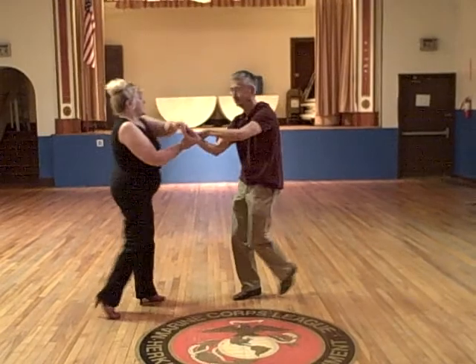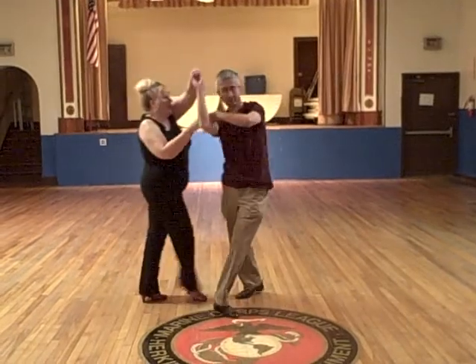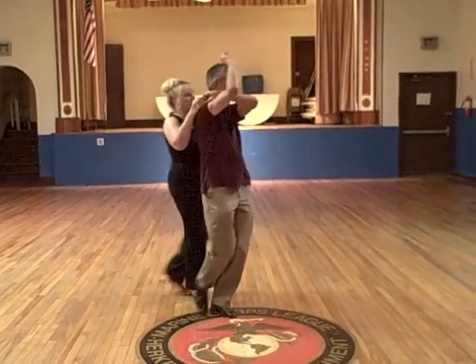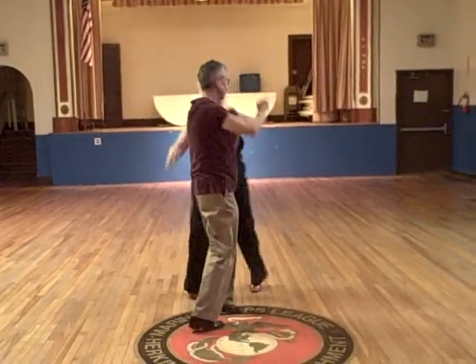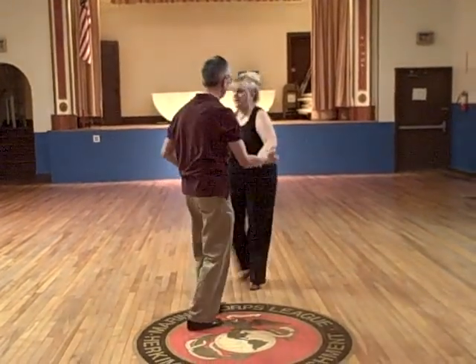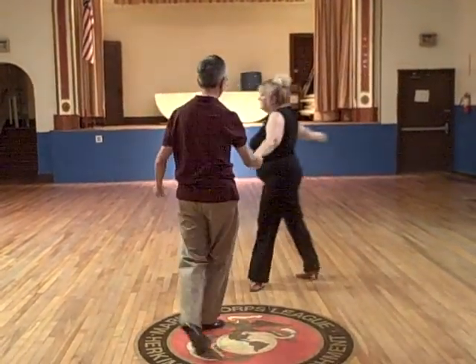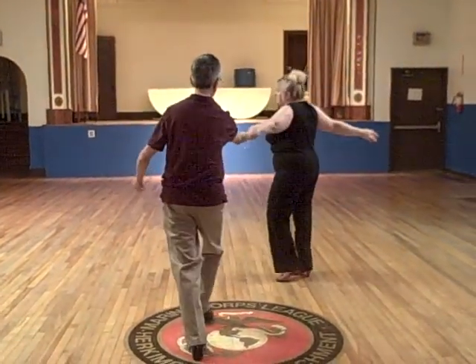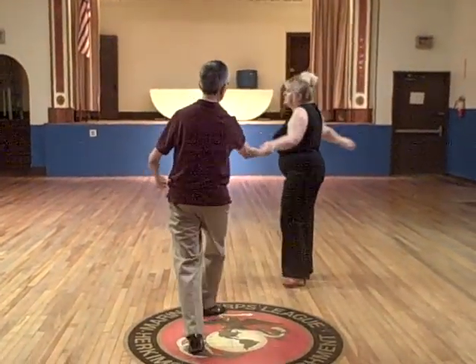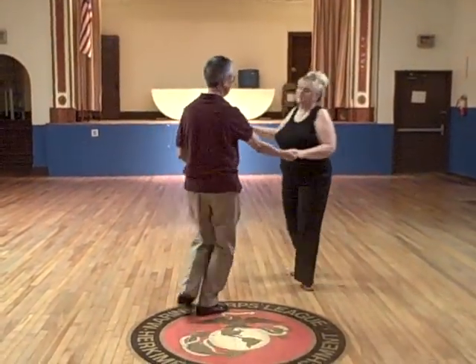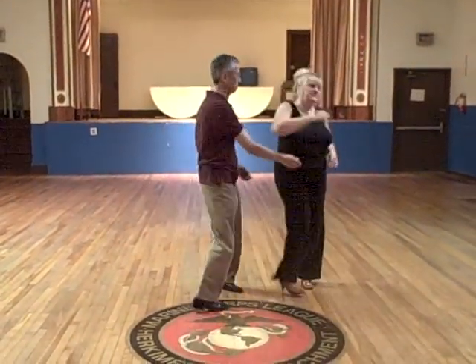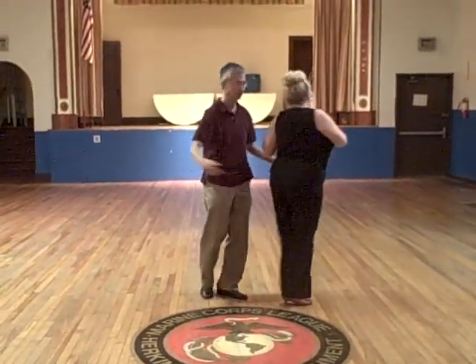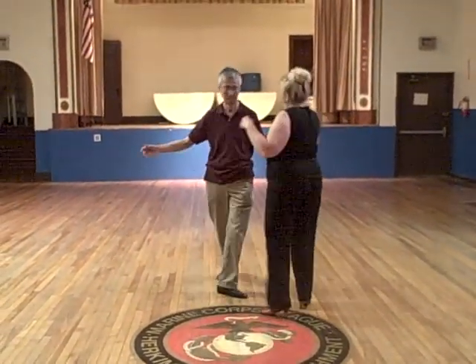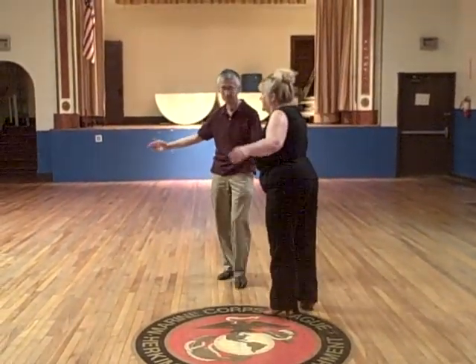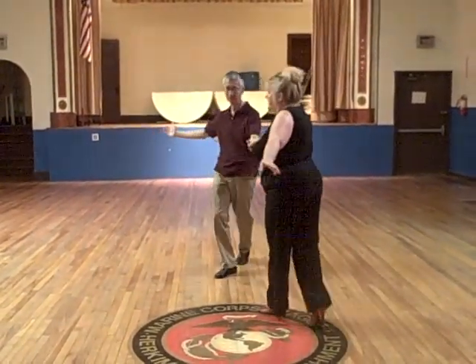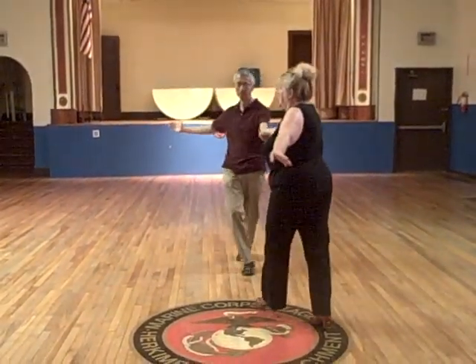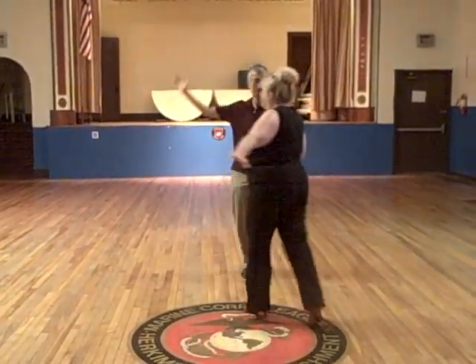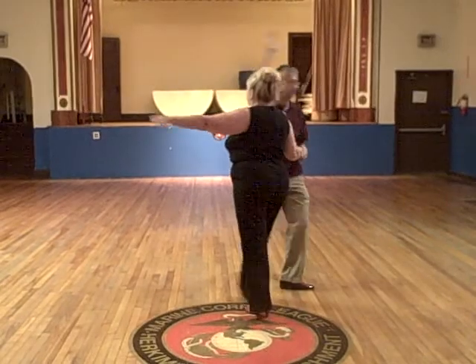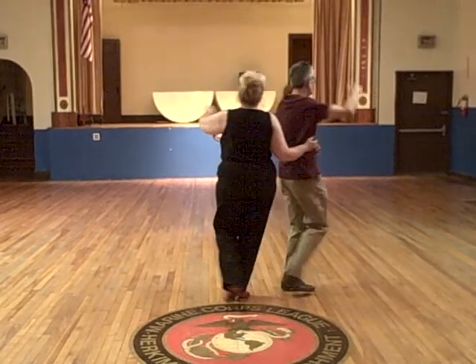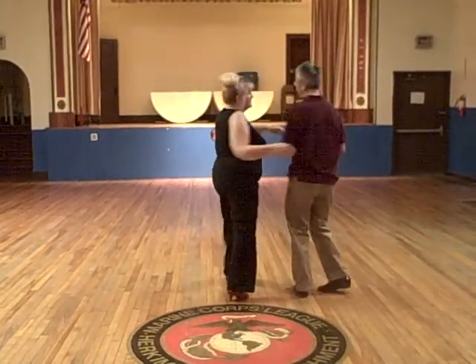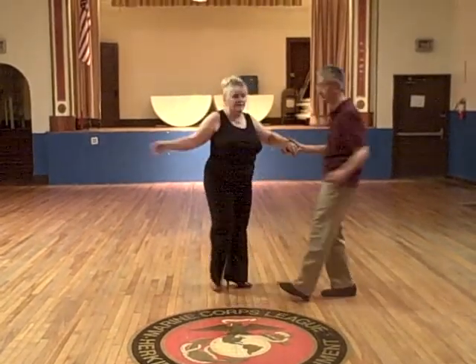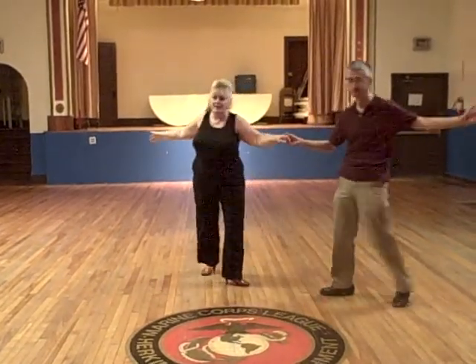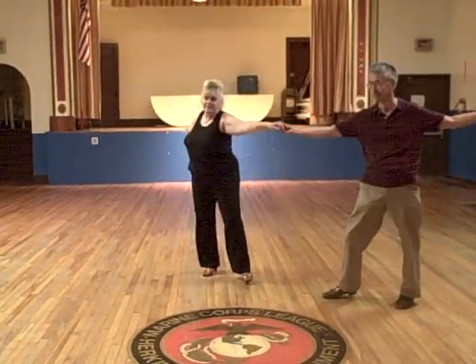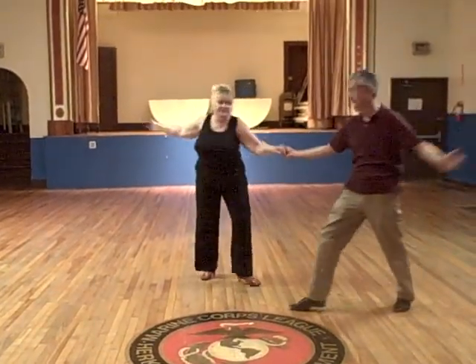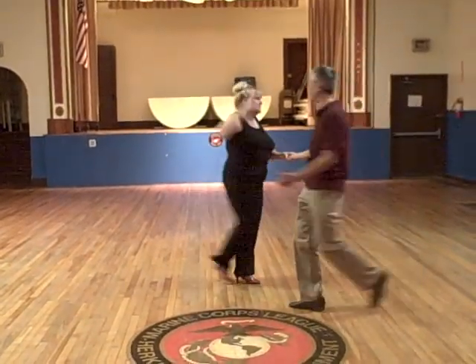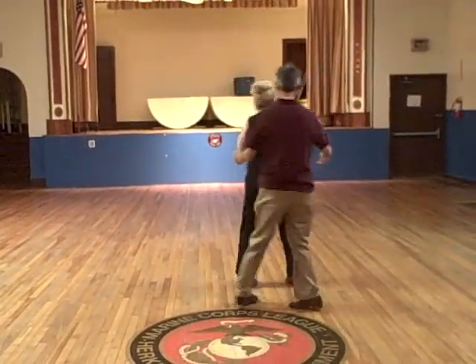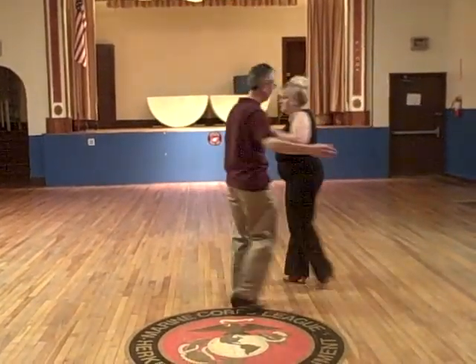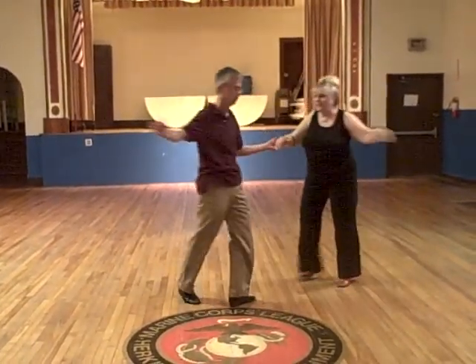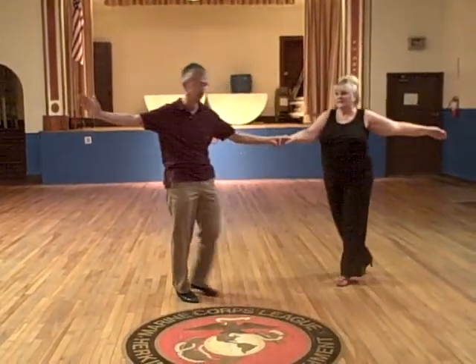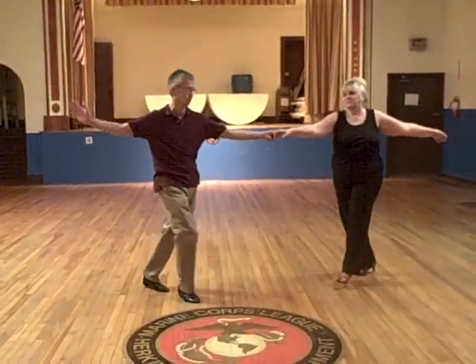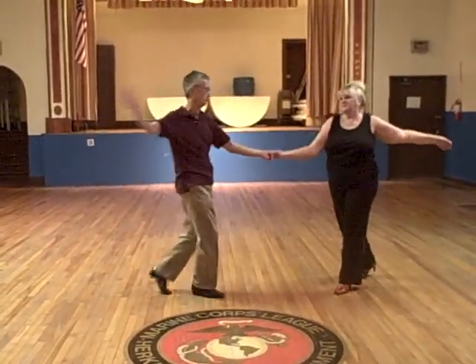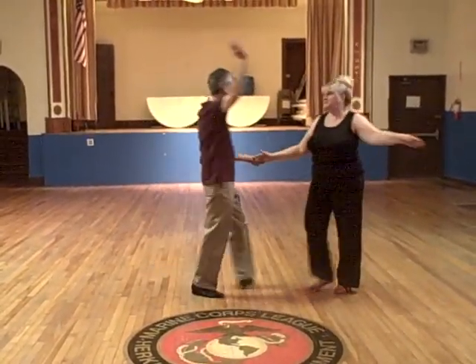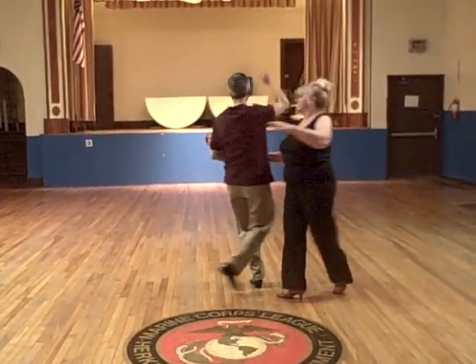I go behind his back and he opens me up and he turns me to my left. Then he turns to his left. Then I turn to my left. He turns to his left.